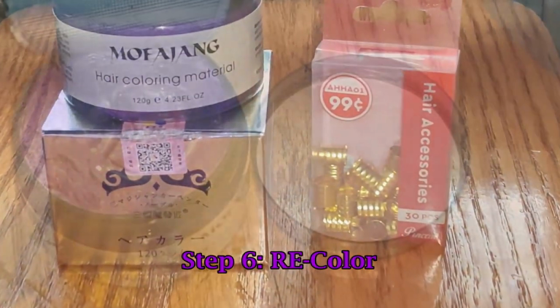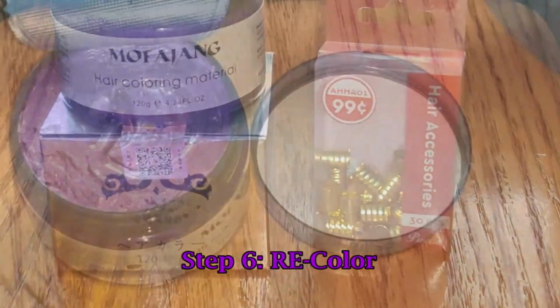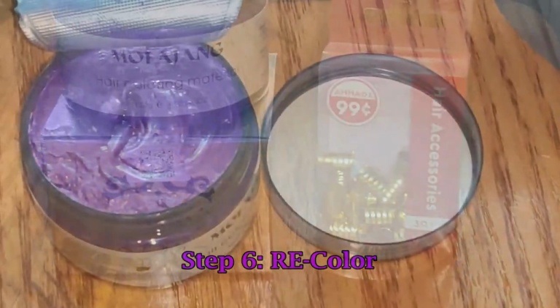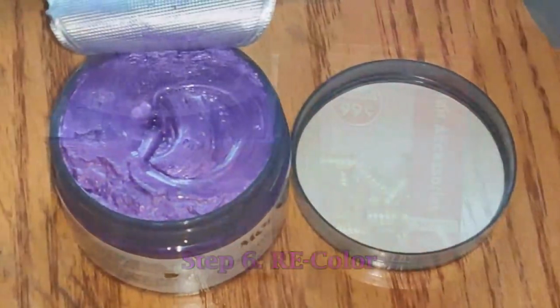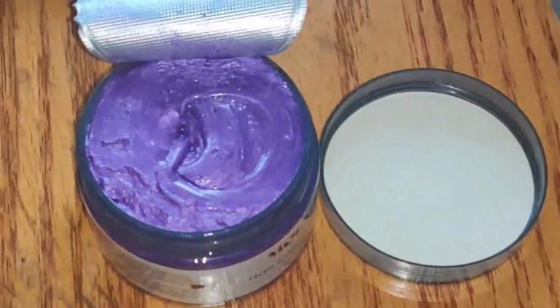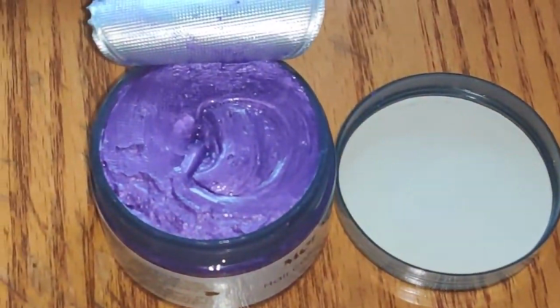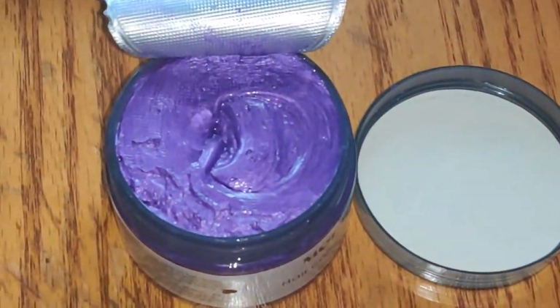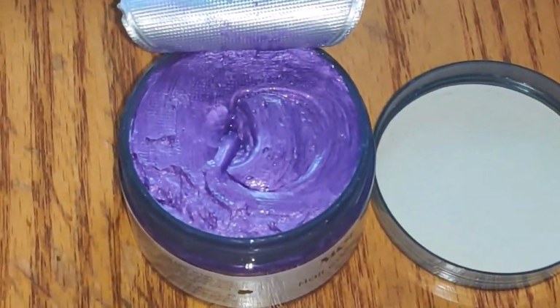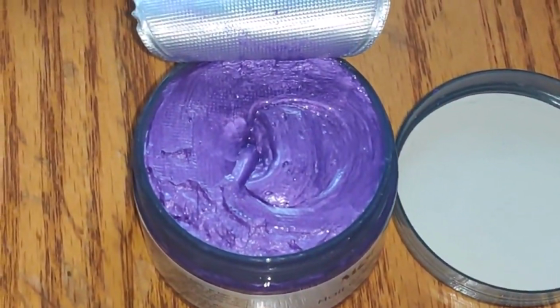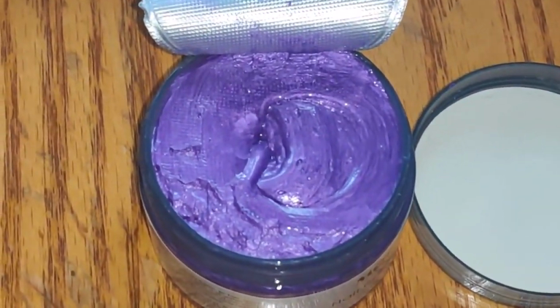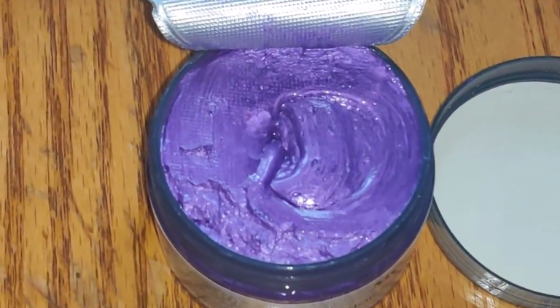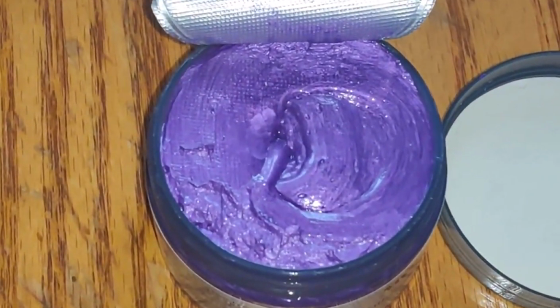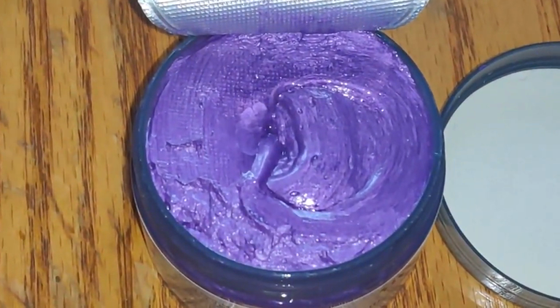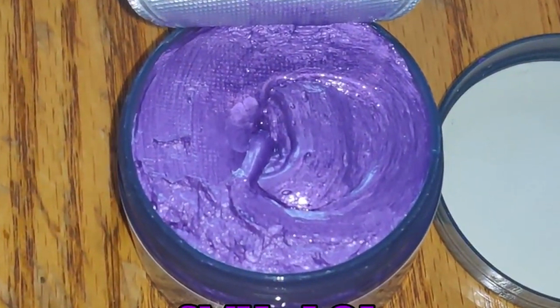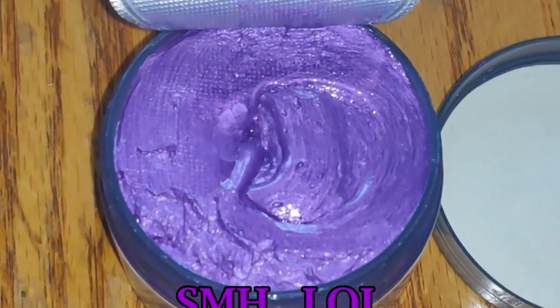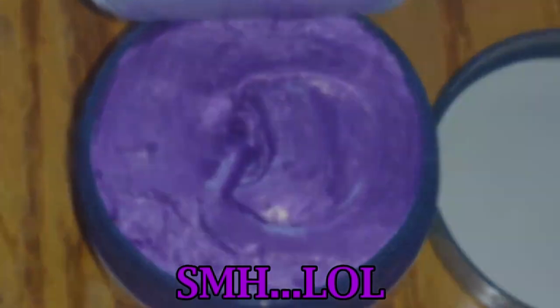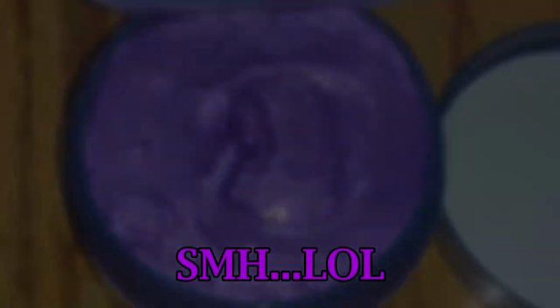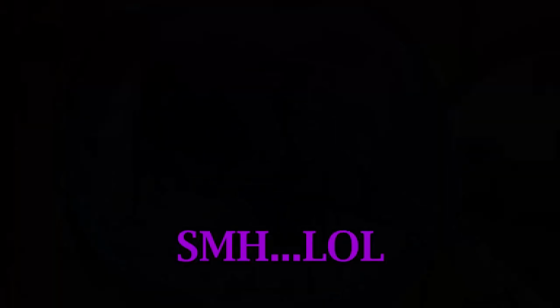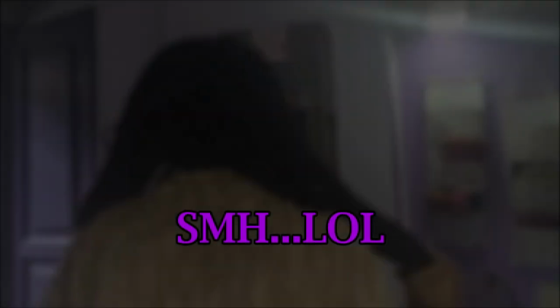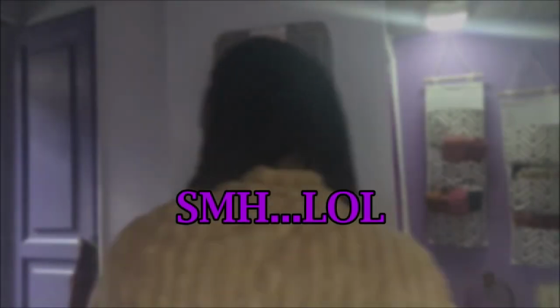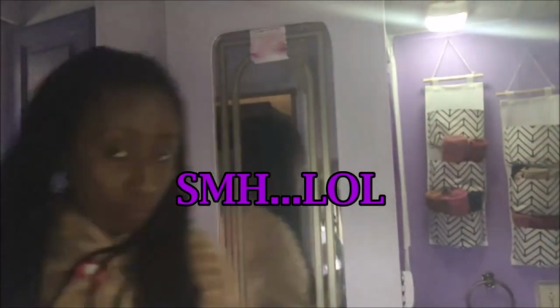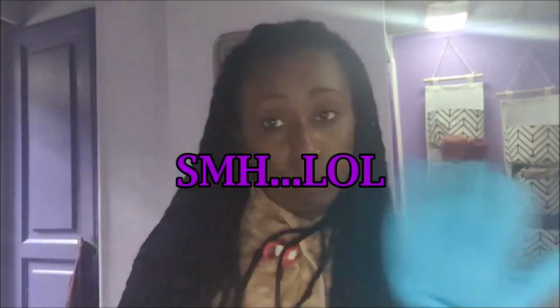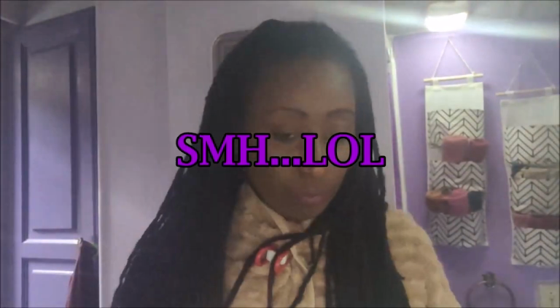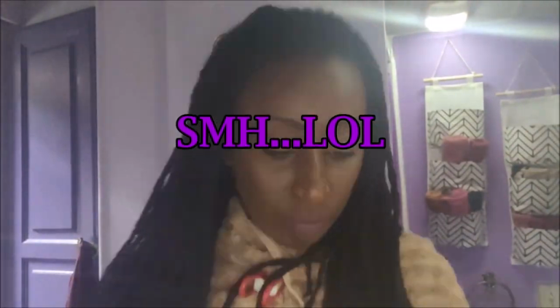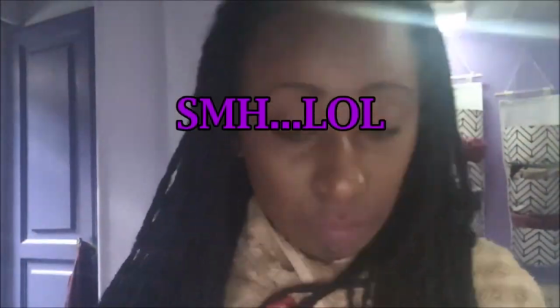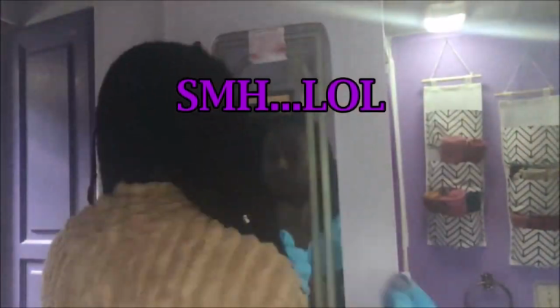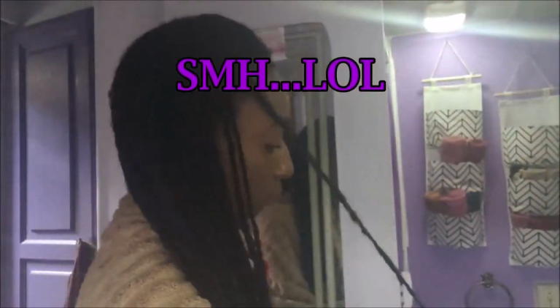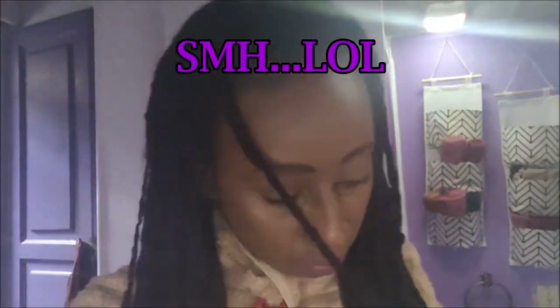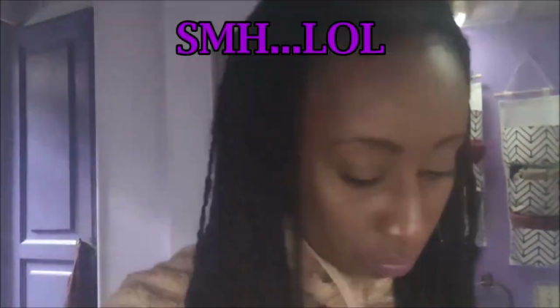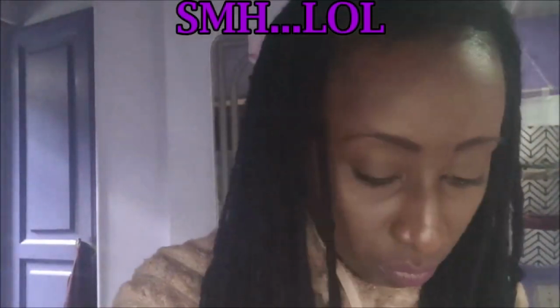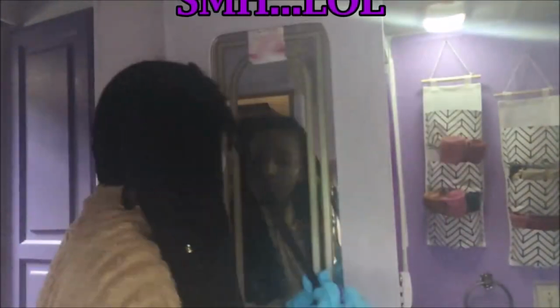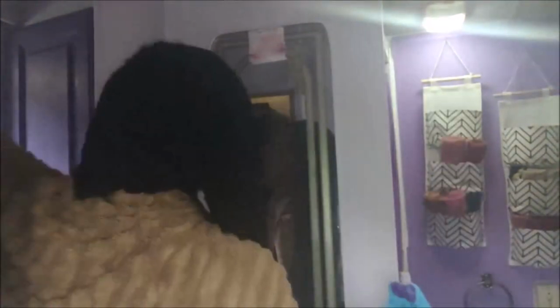After four weeks, I decided I wanted to try the color thing again and I bought this temporary hair wax on Amazon and went for round two of coloring my hair purple.